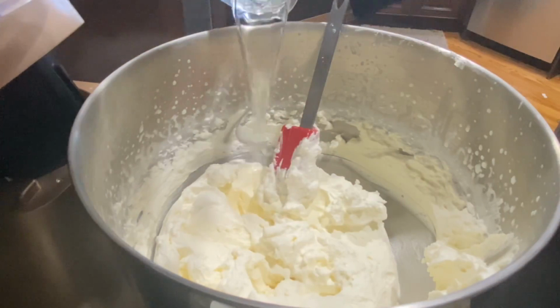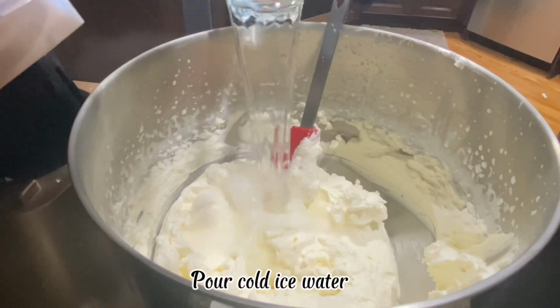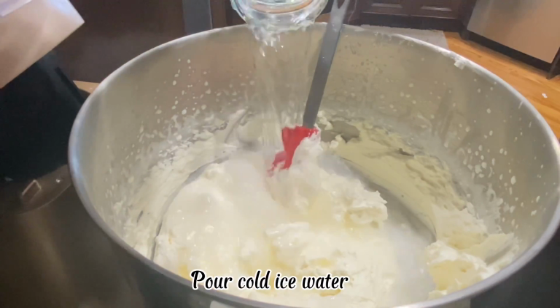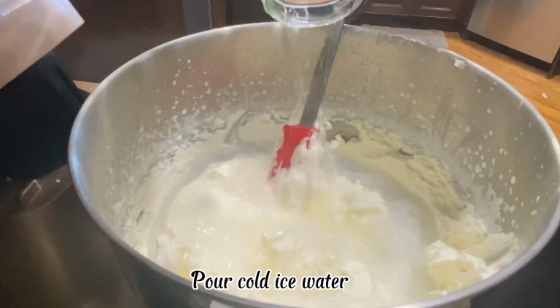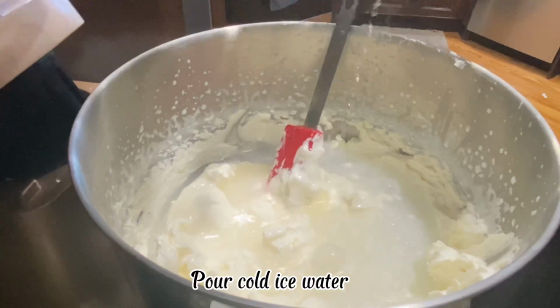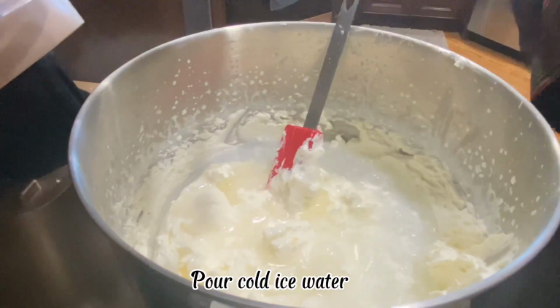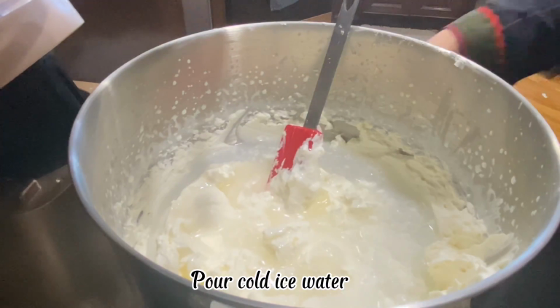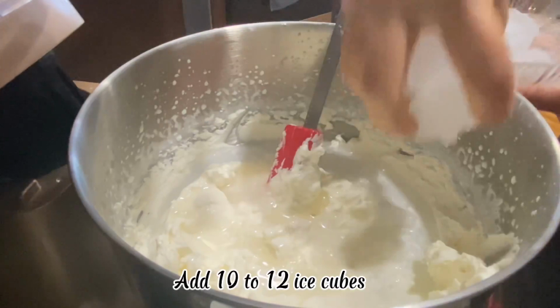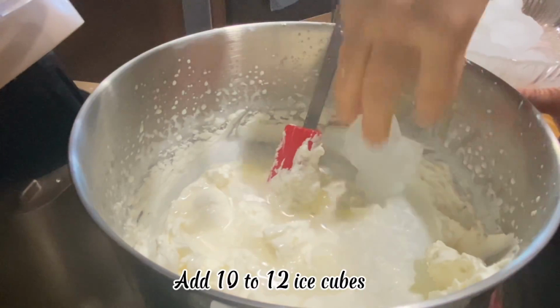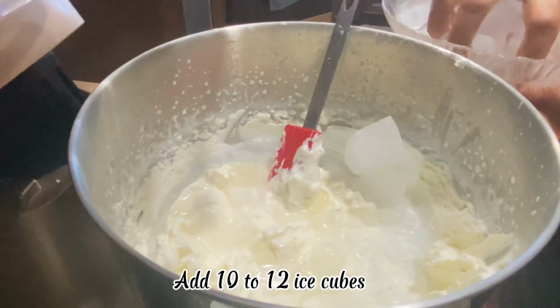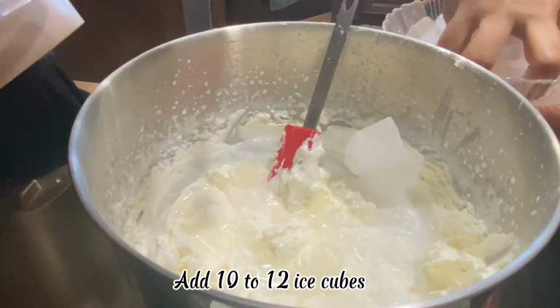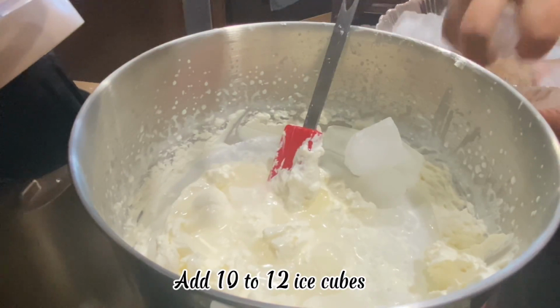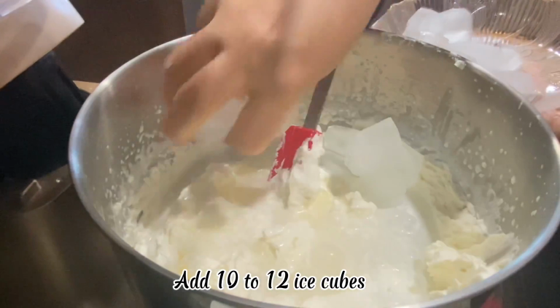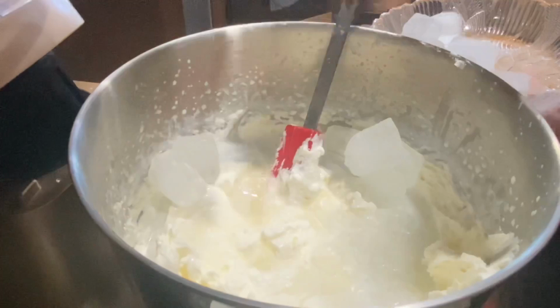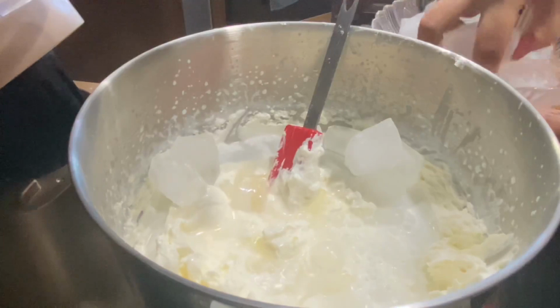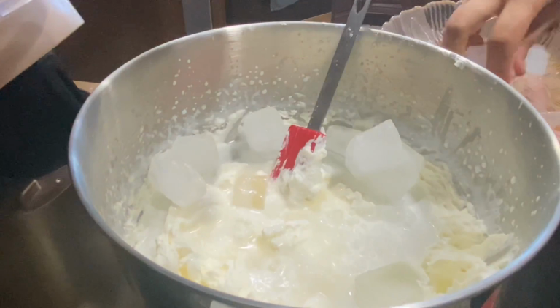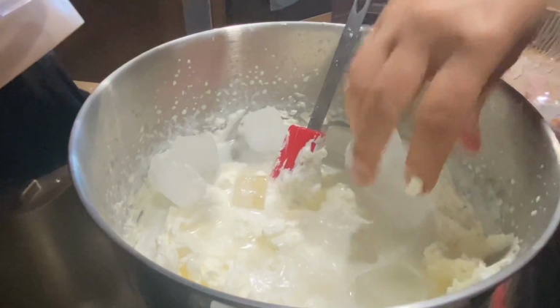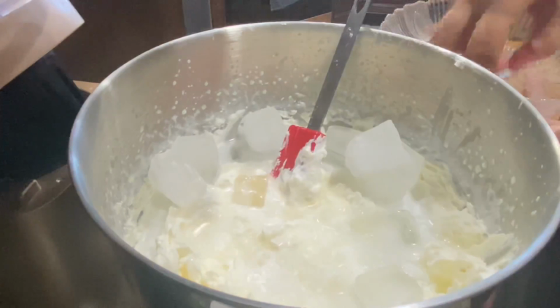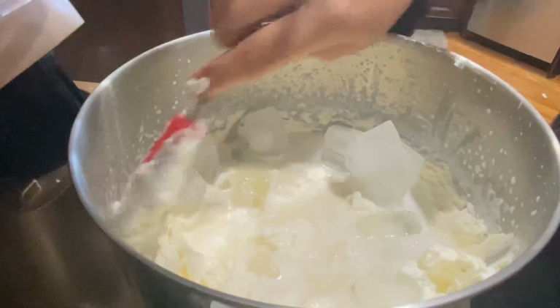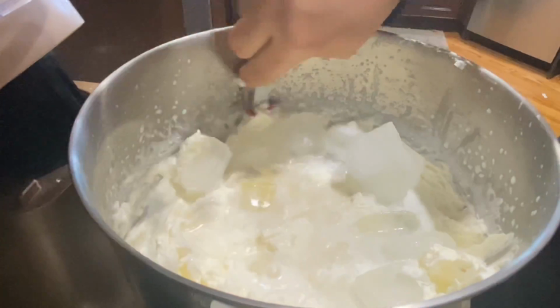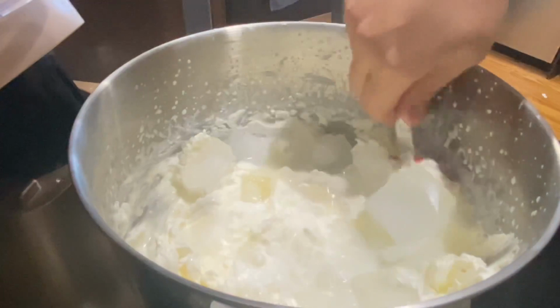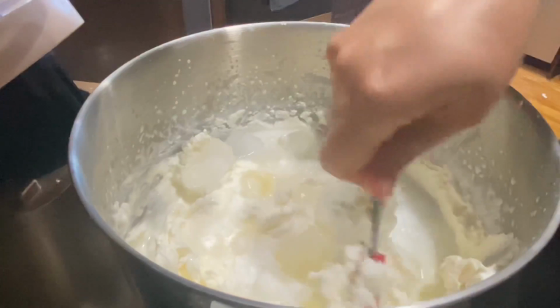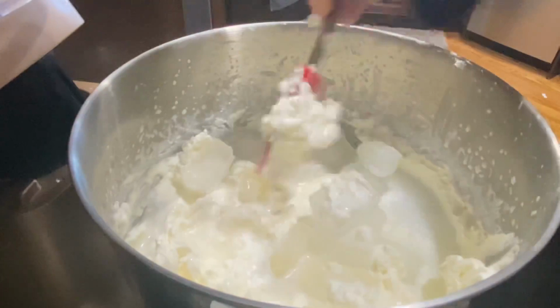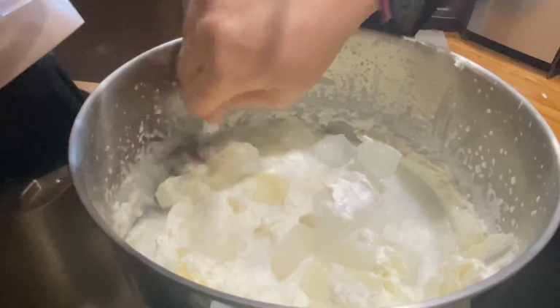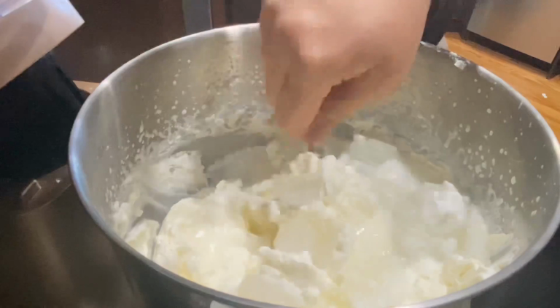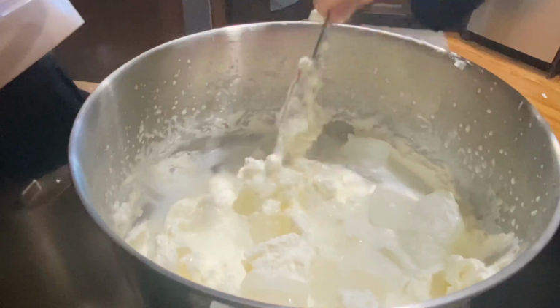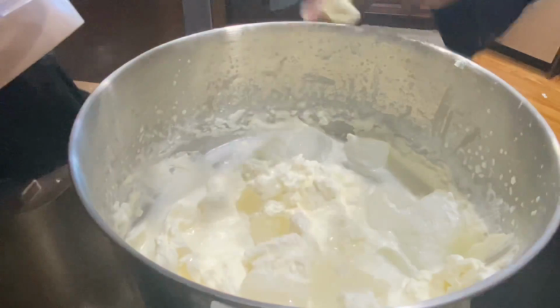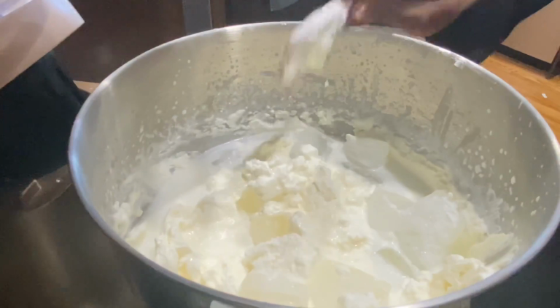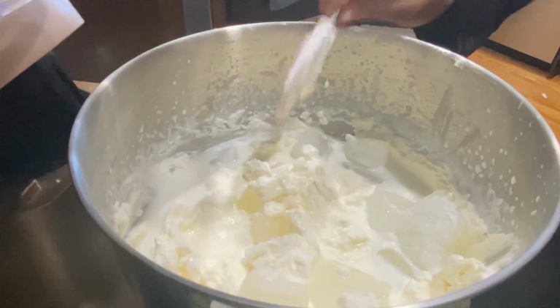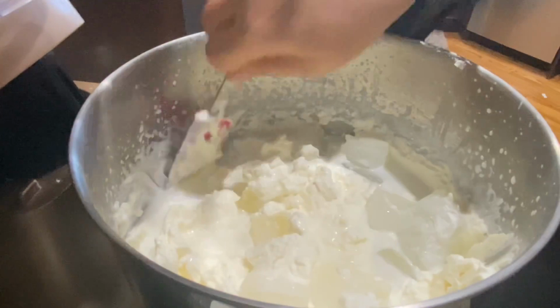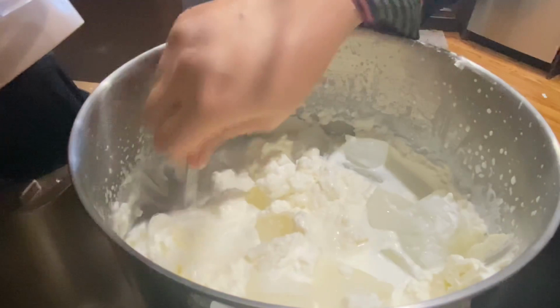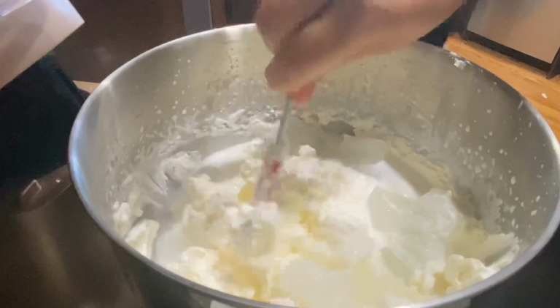Pour cold ice water and add 10 to 12 ice cubes. The ice water prevents the butter from melting while removing the butter from the buttermilk. Rest for 5 minutes to get the butter to come together.